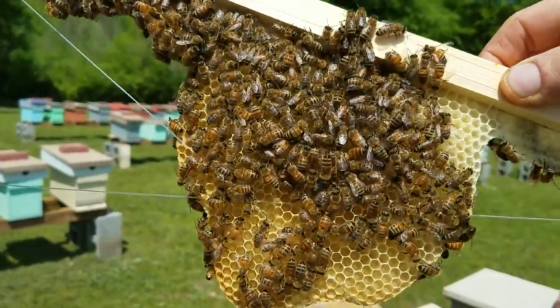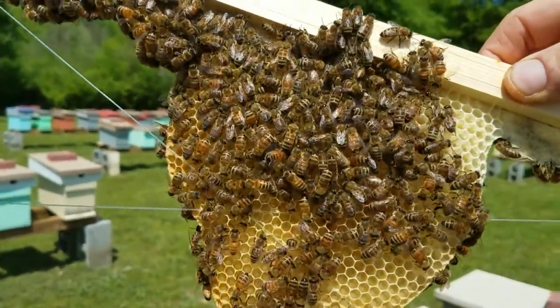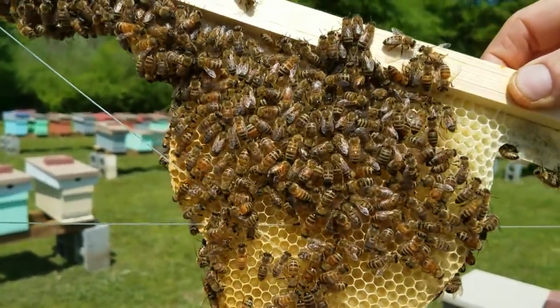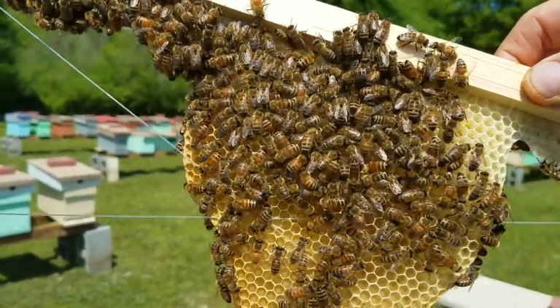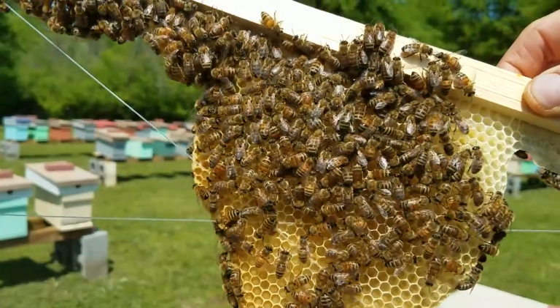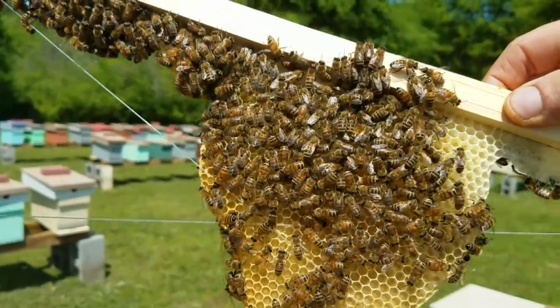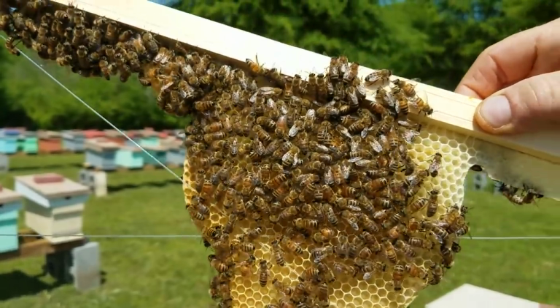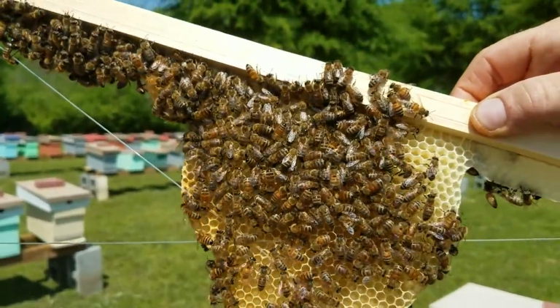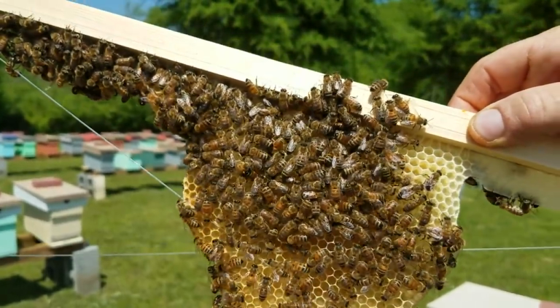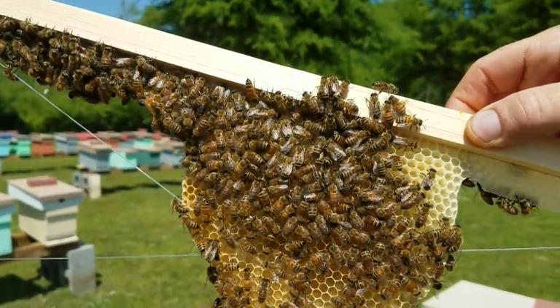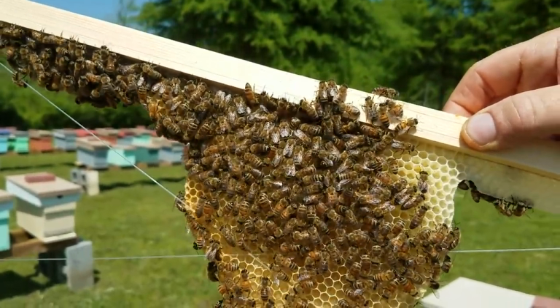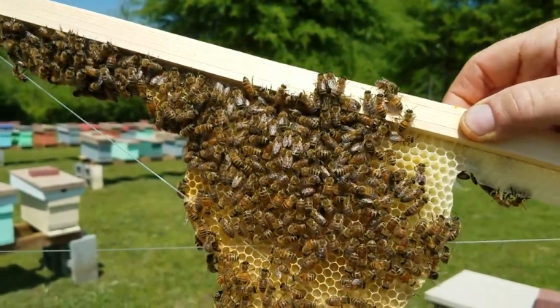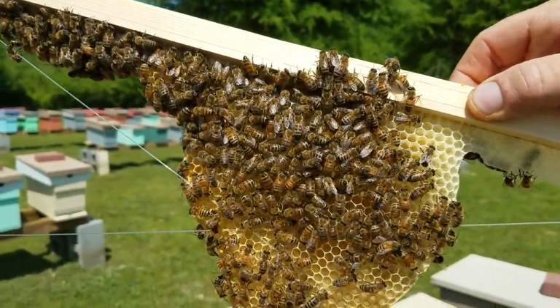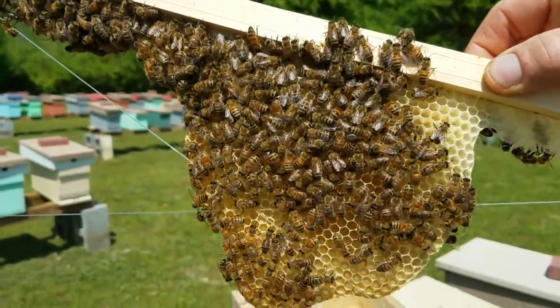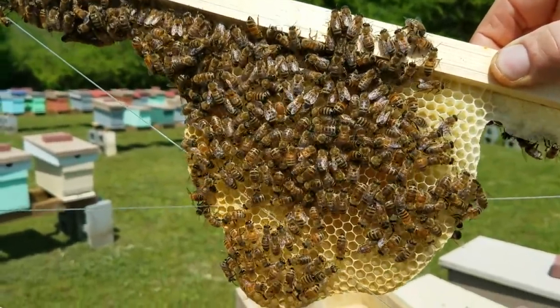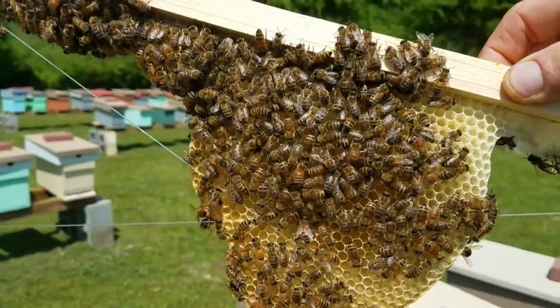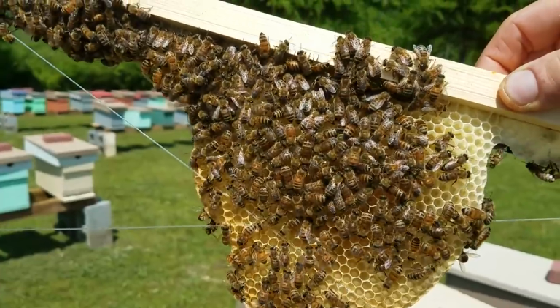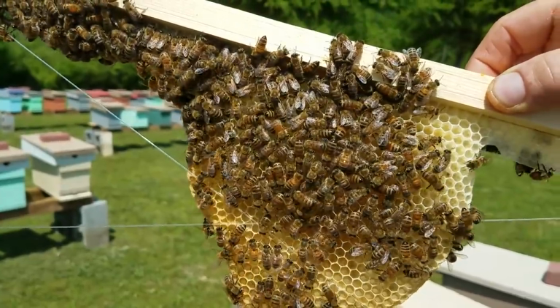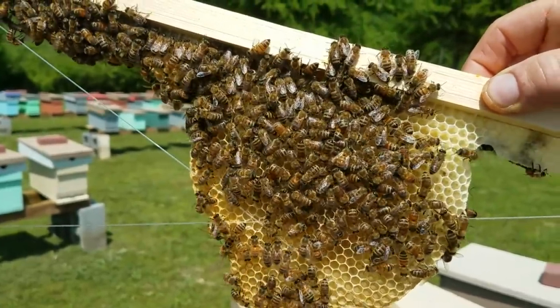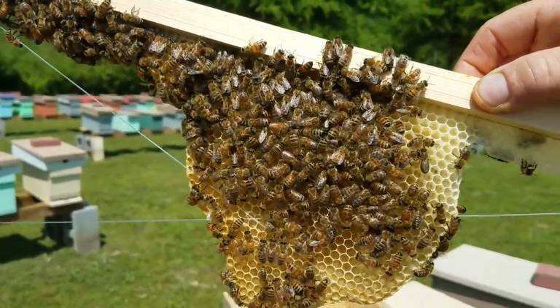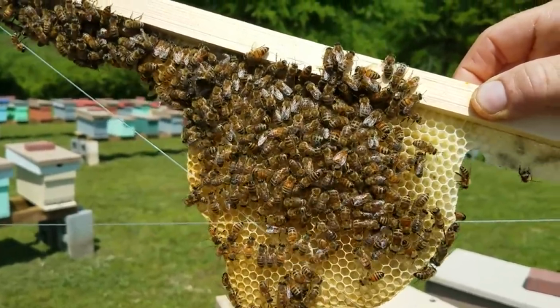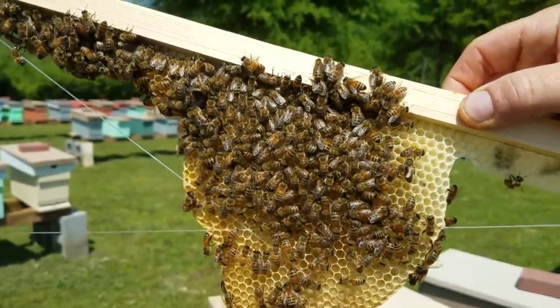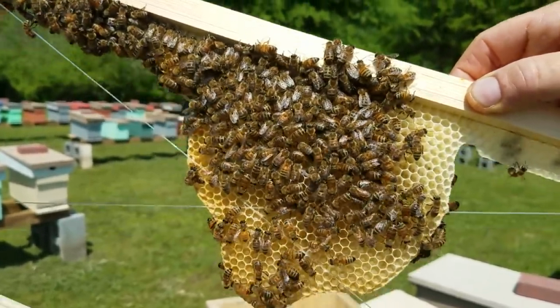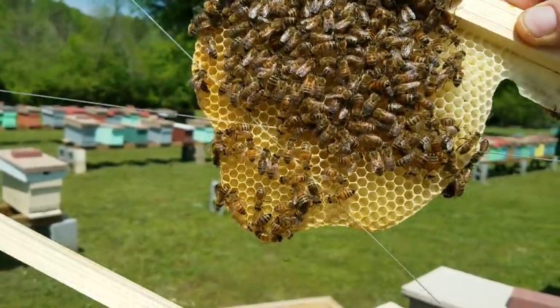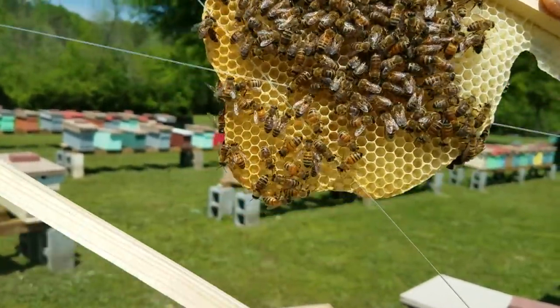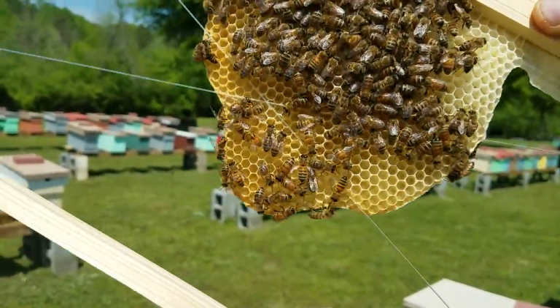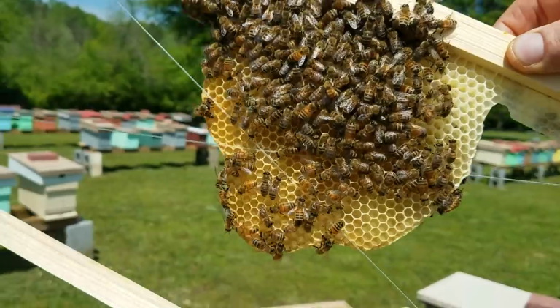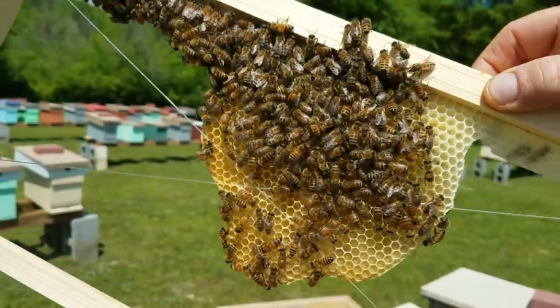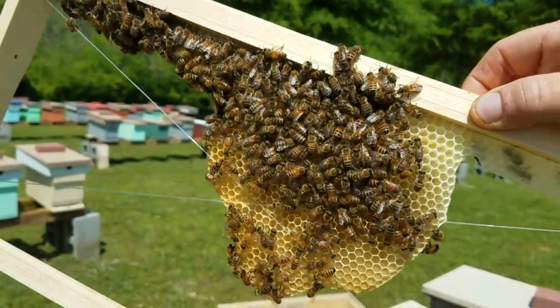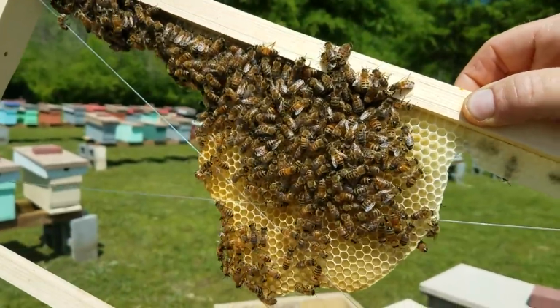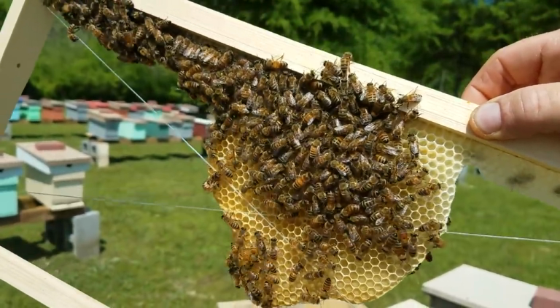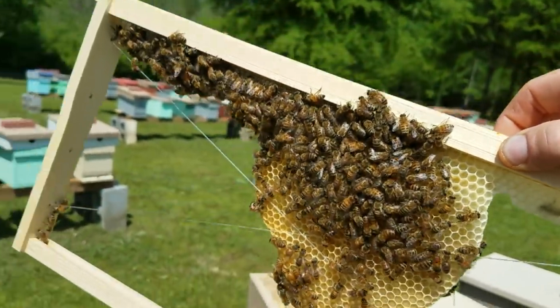They also seem to be working a lot harder - that's always a sign. Once they get a mated queen they pick up the pace really hard and heavy. When there's nothing, they're in a lot more of a limbo state of mind - they're just not as active.